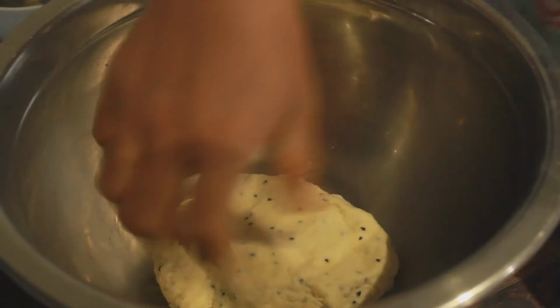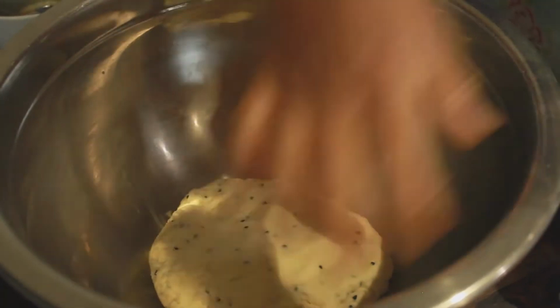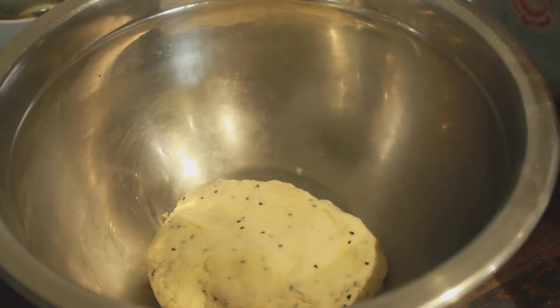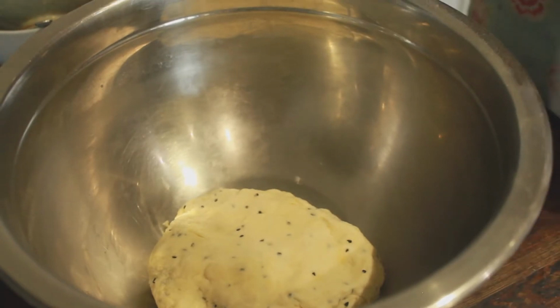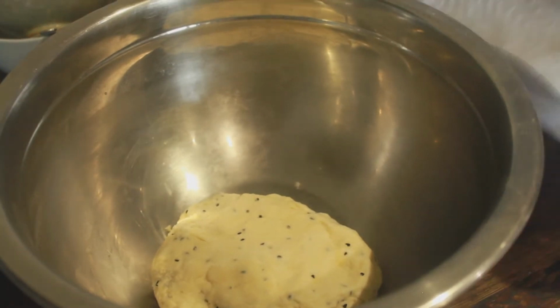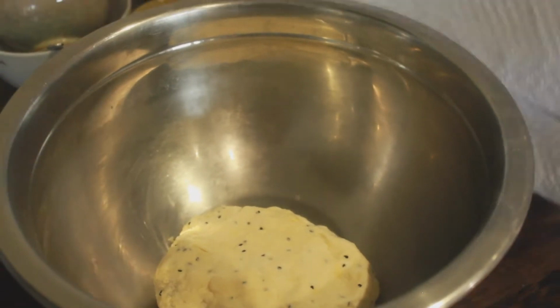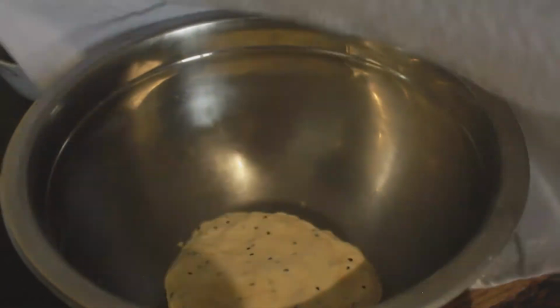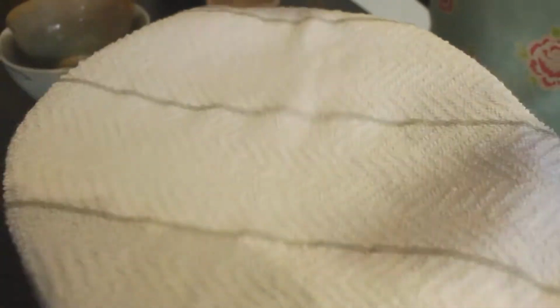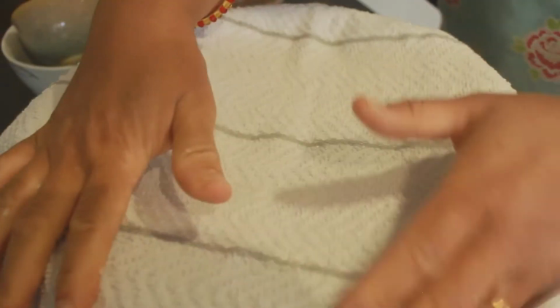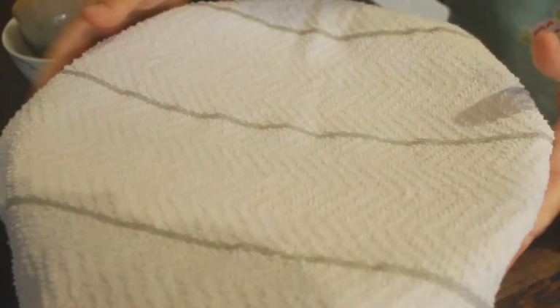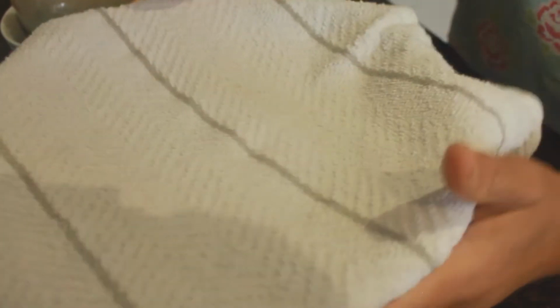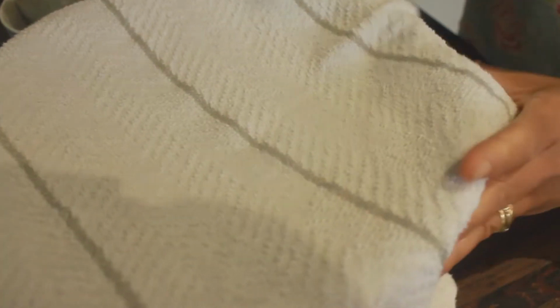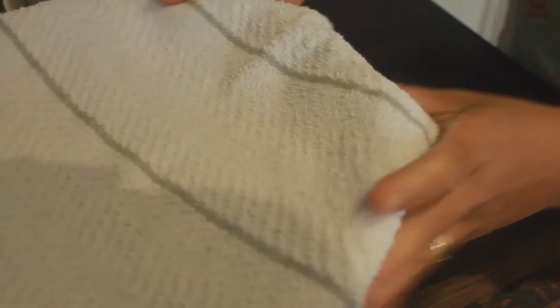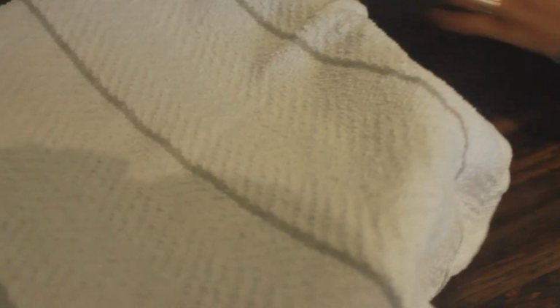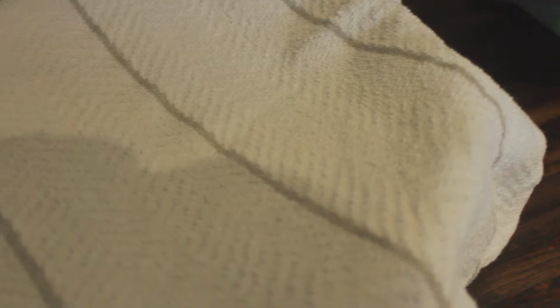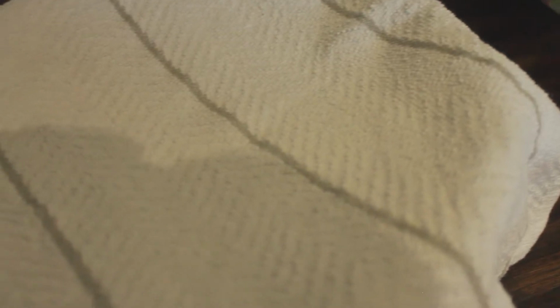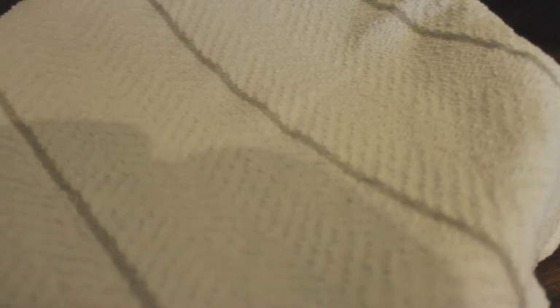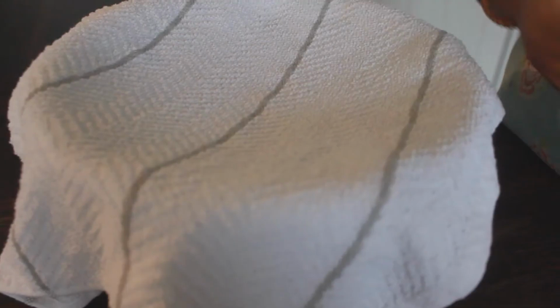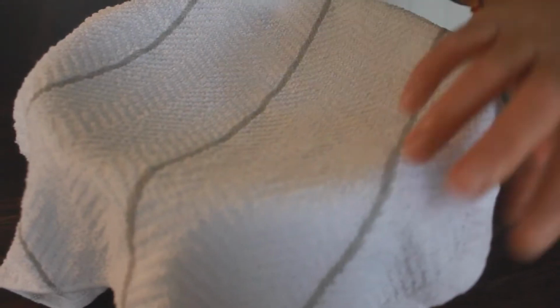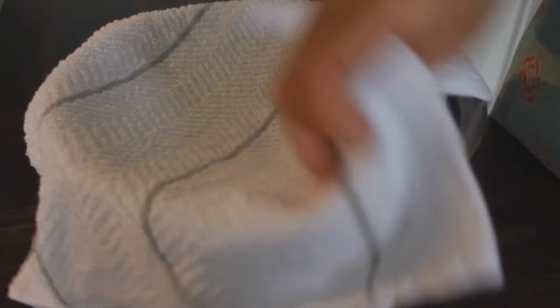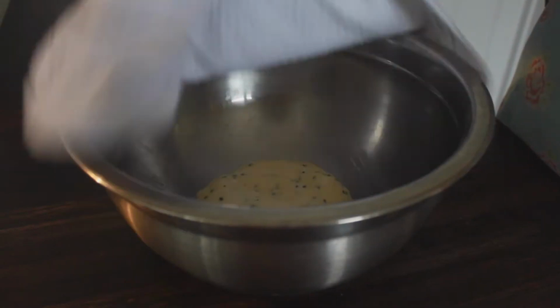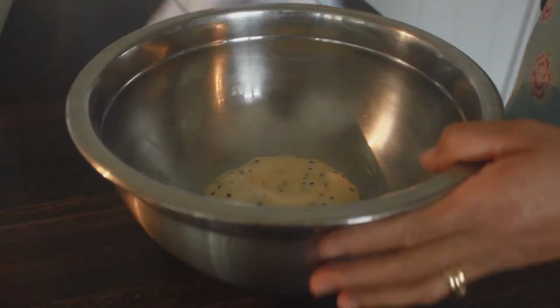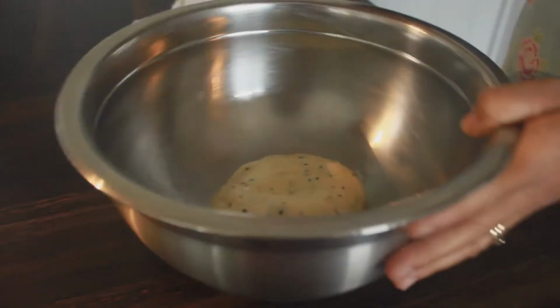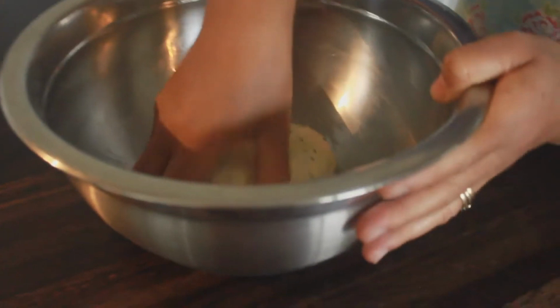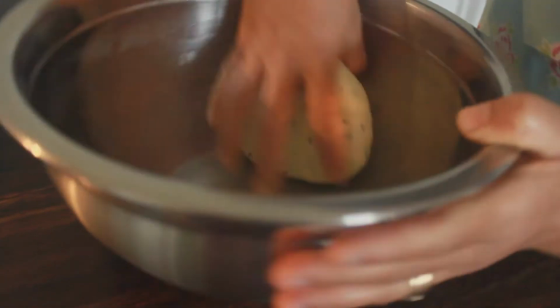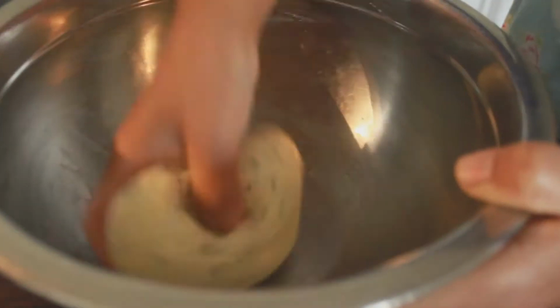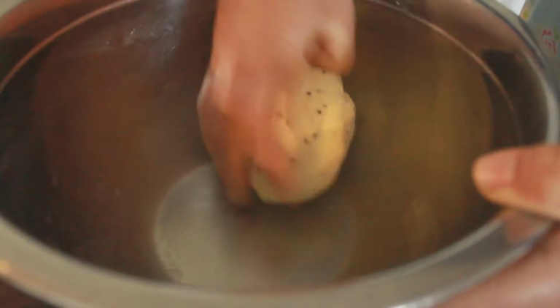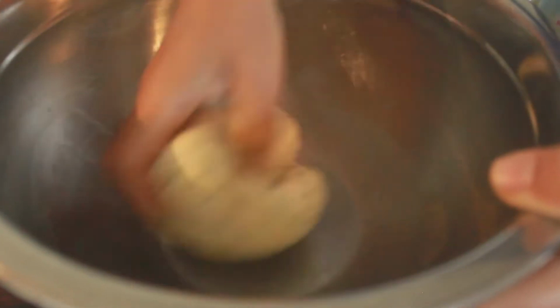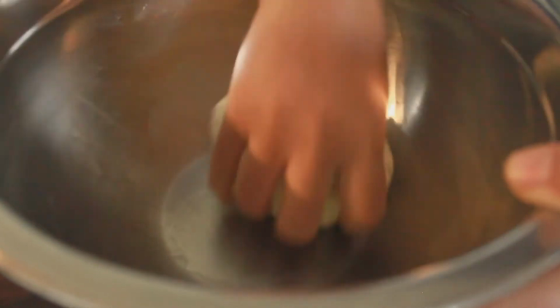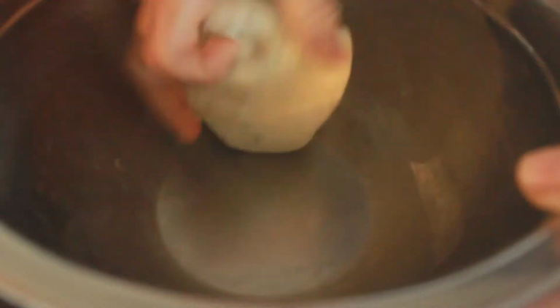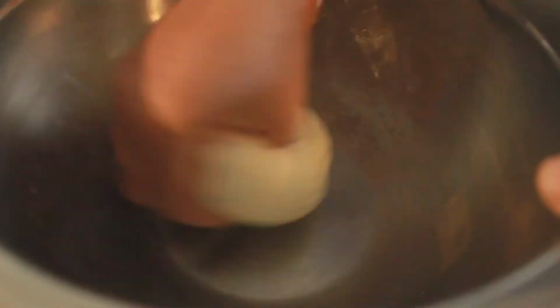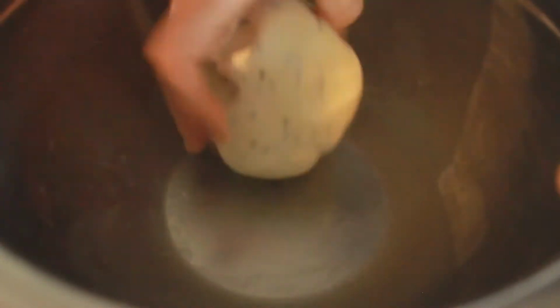And just like that our little dough ball is almost ready. Once the dough ball has formed, cover with a kitchen towel and leave it for approximately an hour or so. Now that we have waited for the dough to set, we are ready to turn them into nimkin.